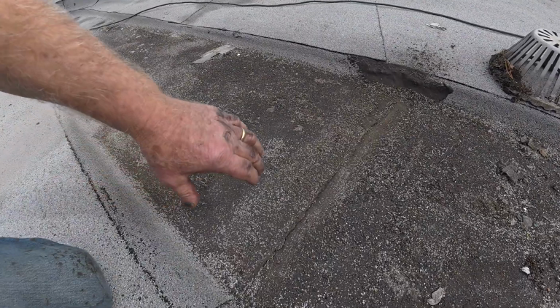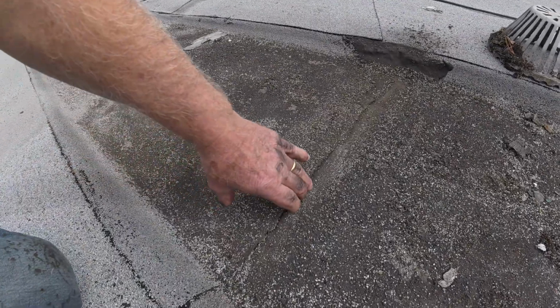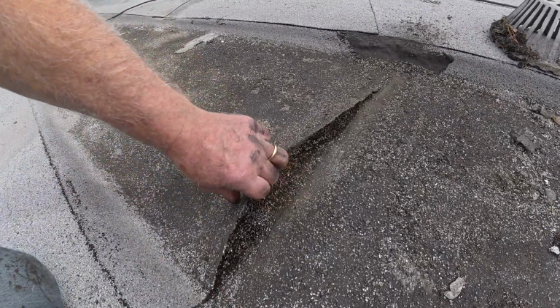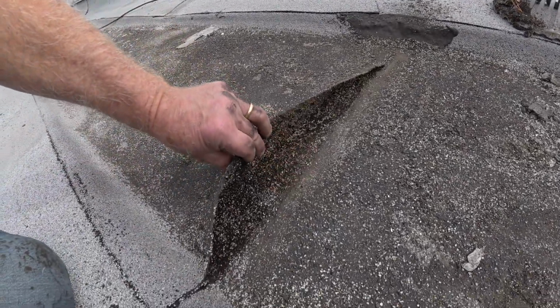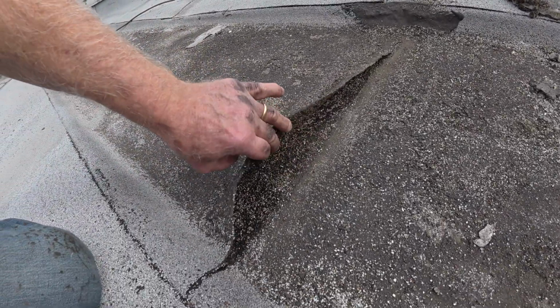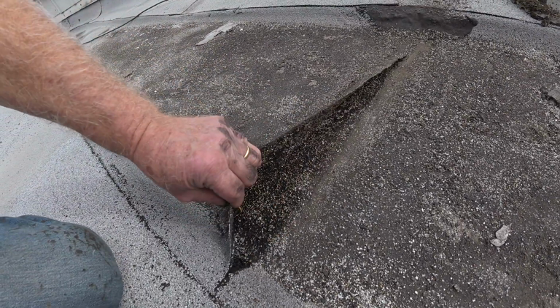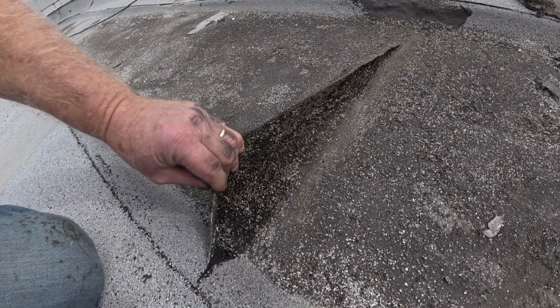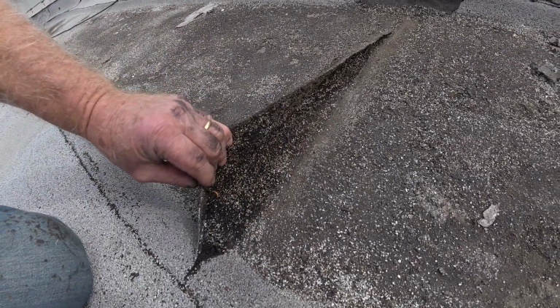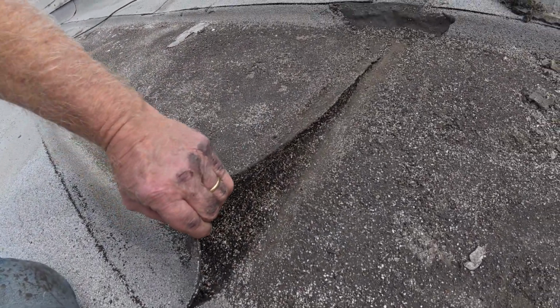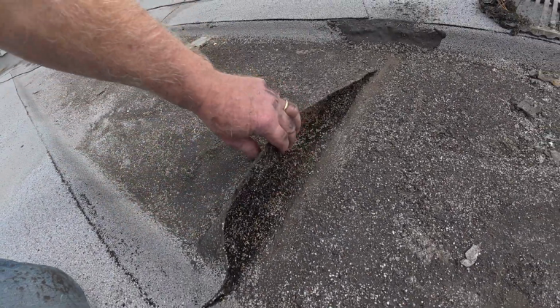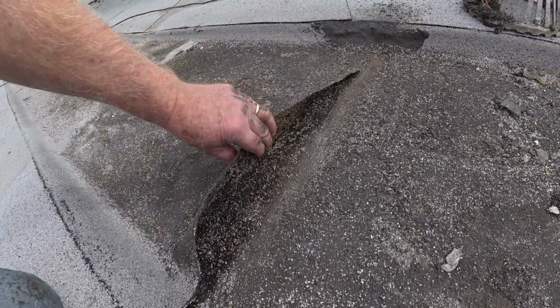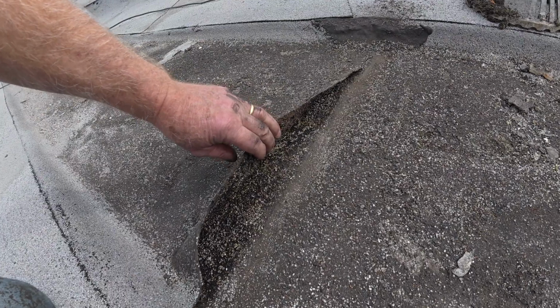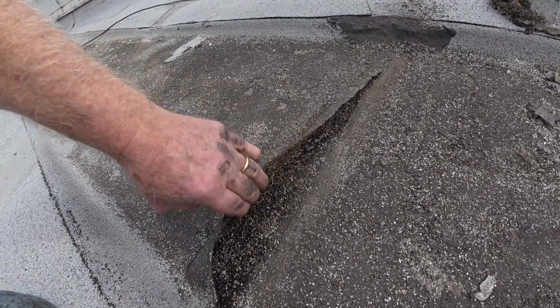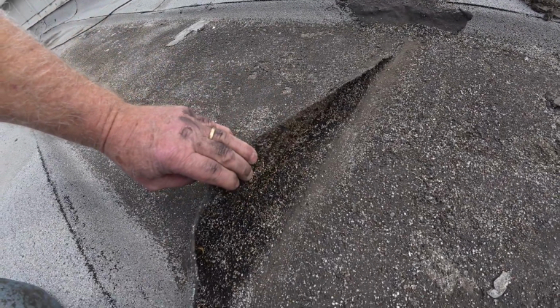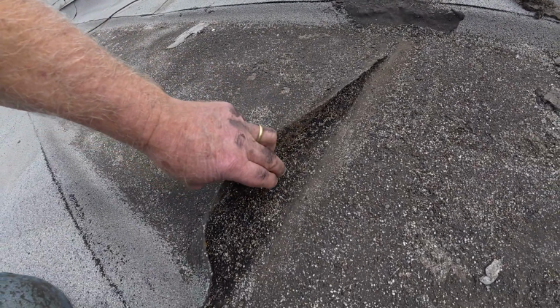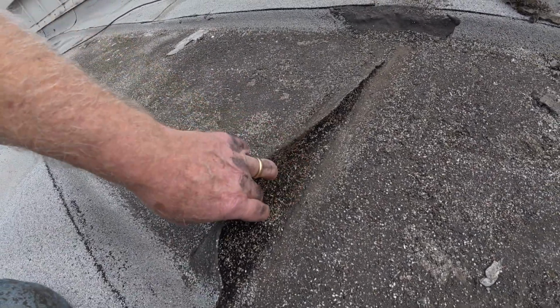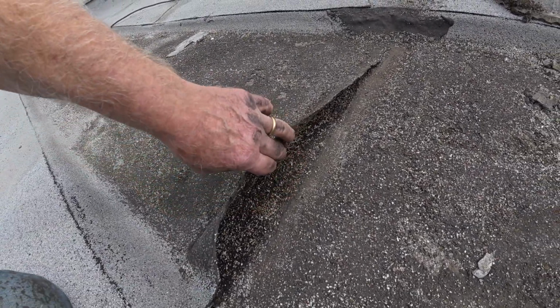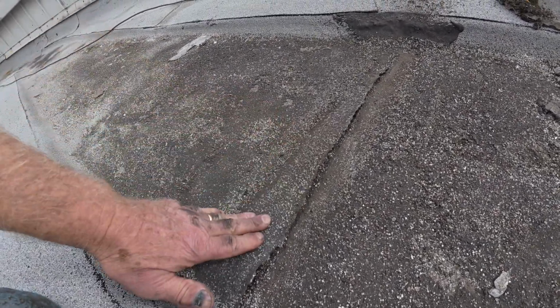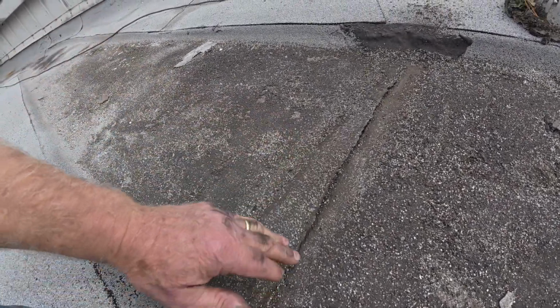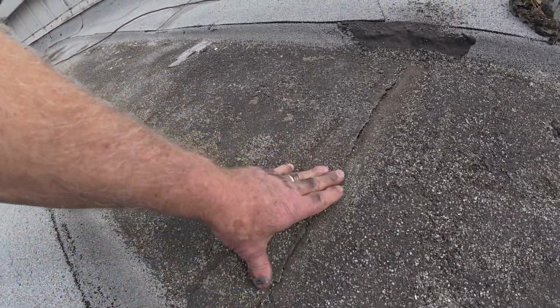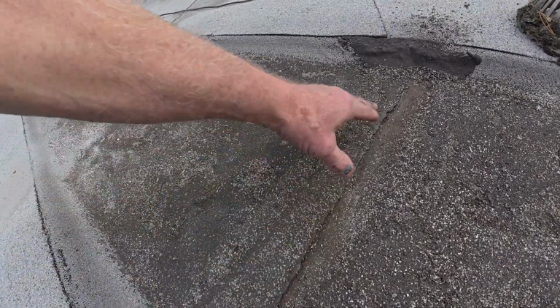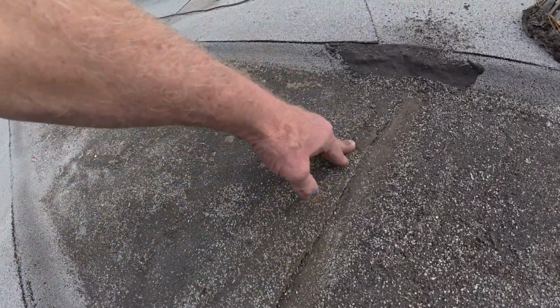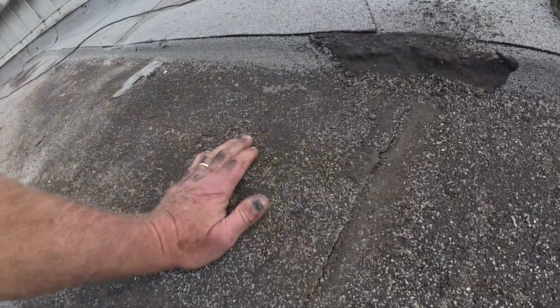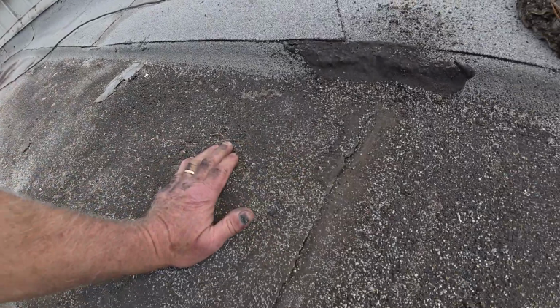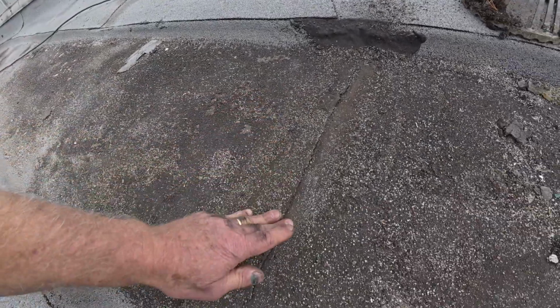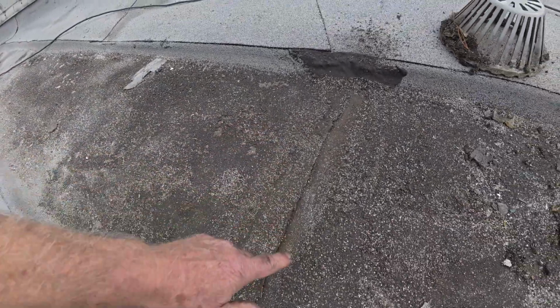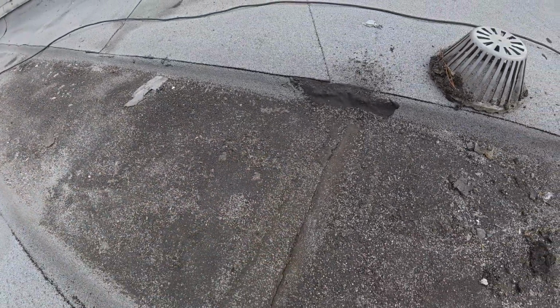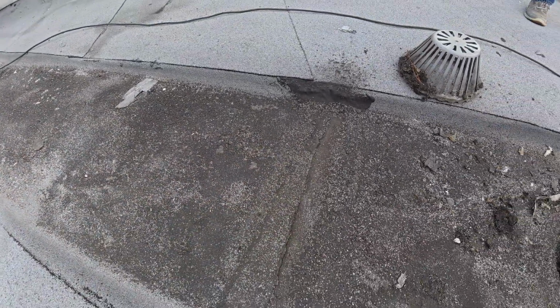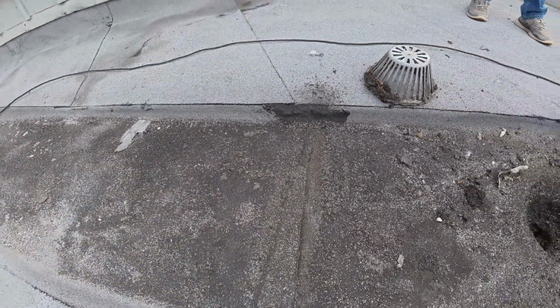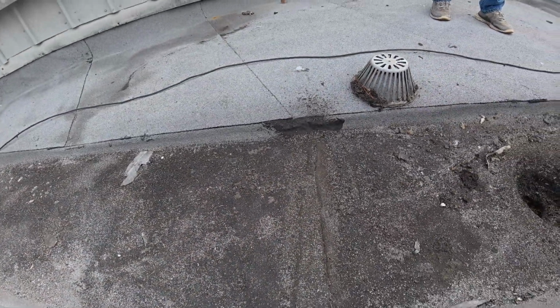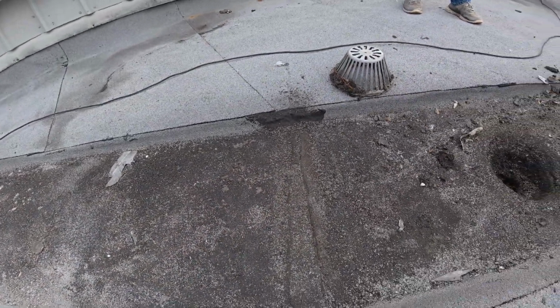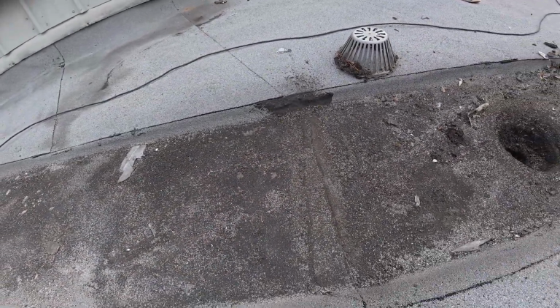Look at this — you can see it's not melted properly. So what we're going to do is a fix here, and I'm going to do it with turbo polyseal.